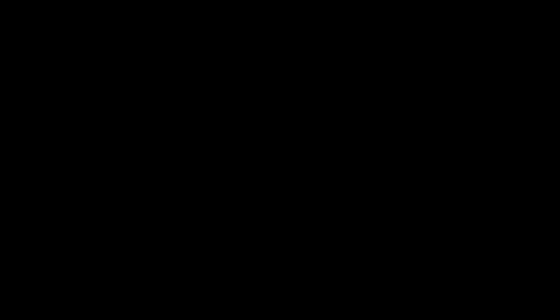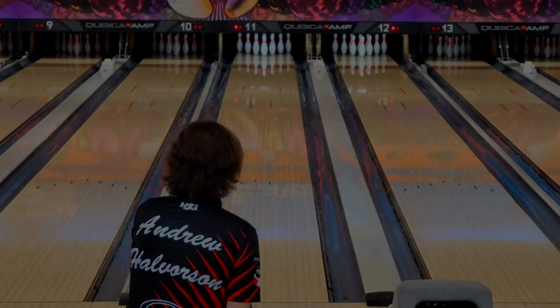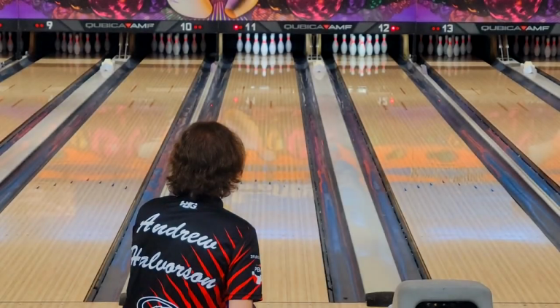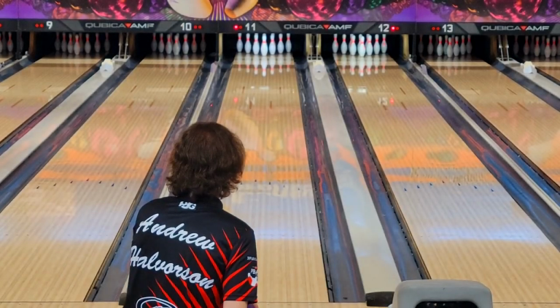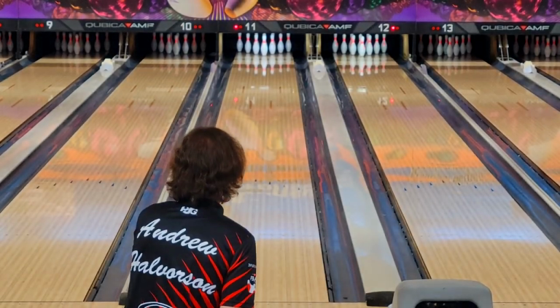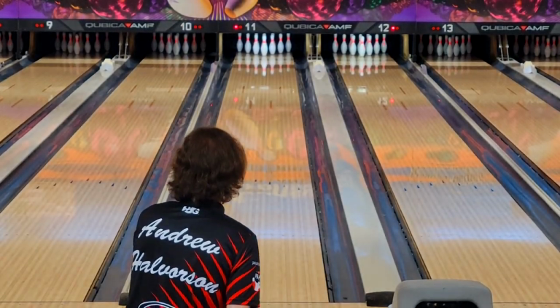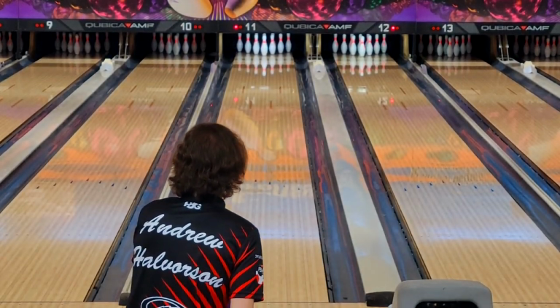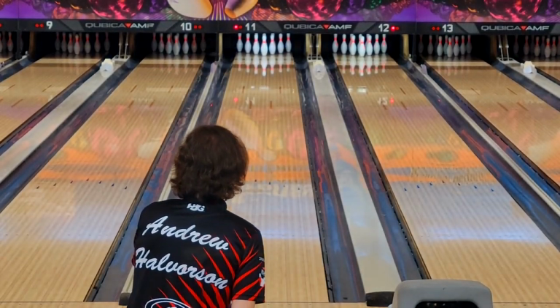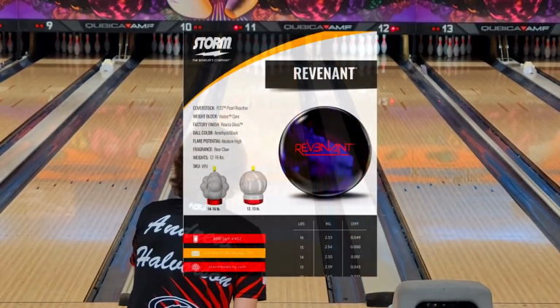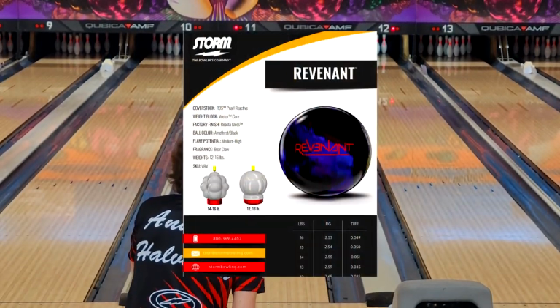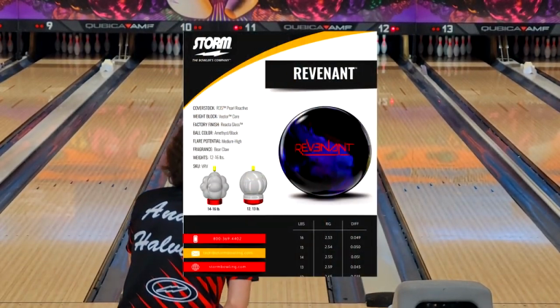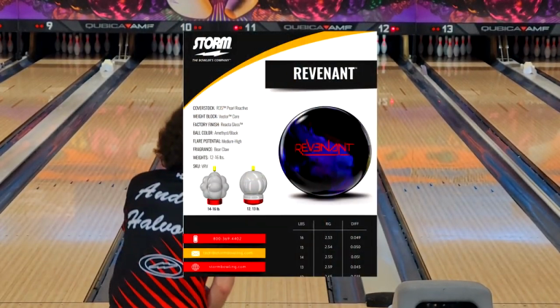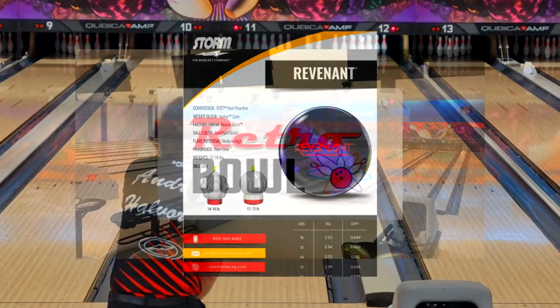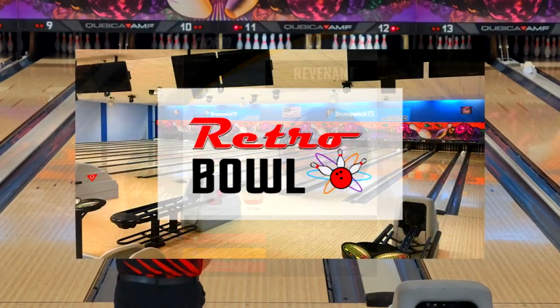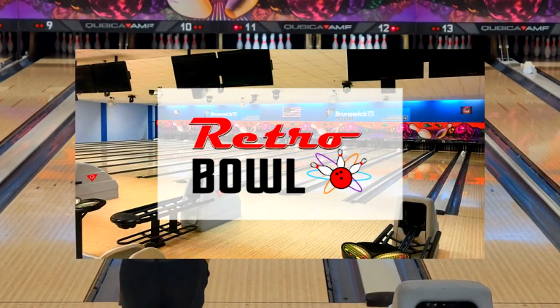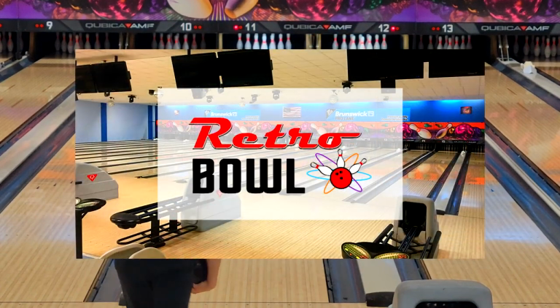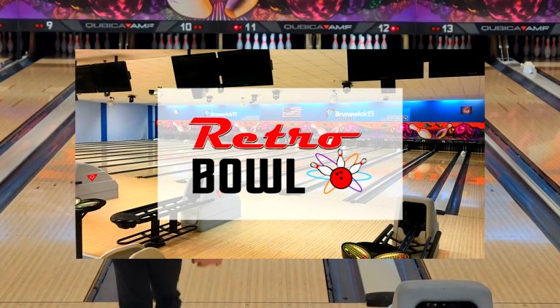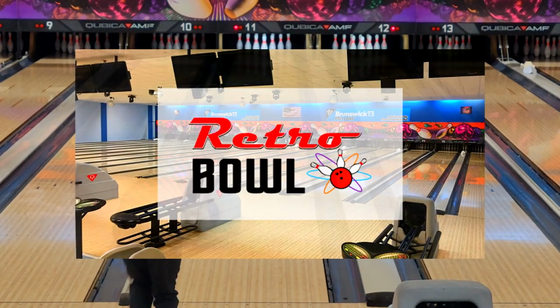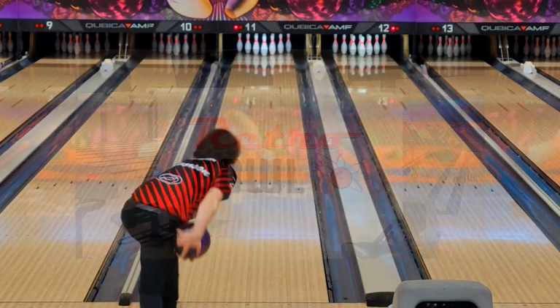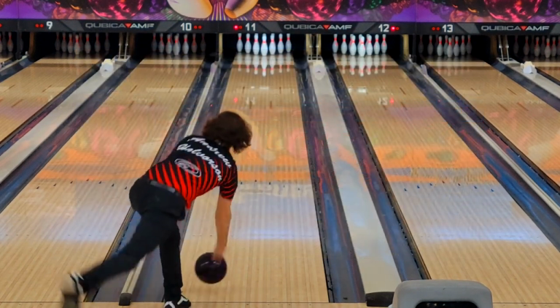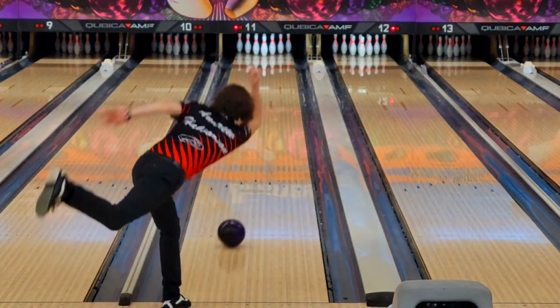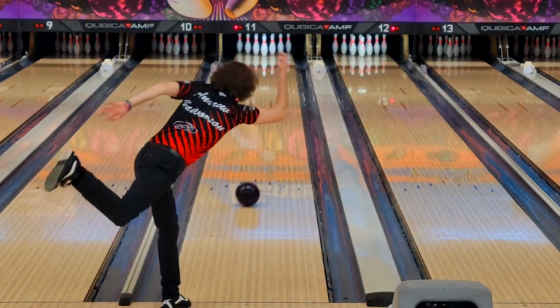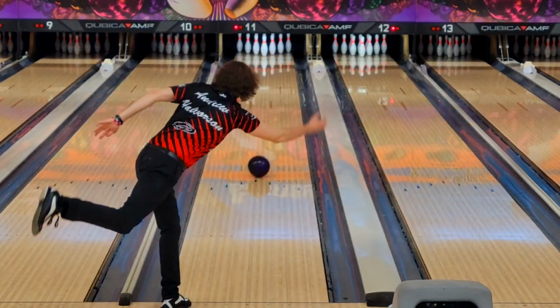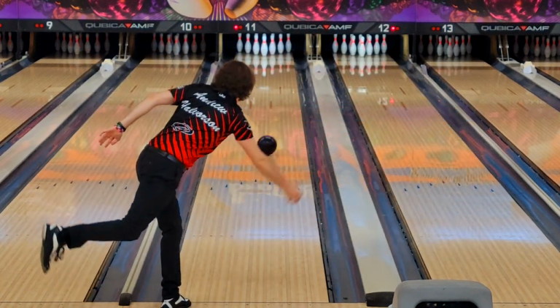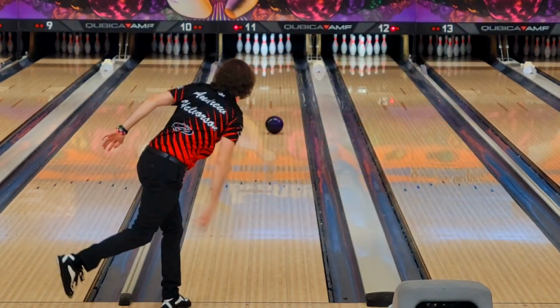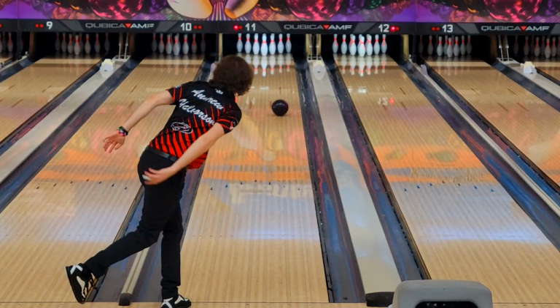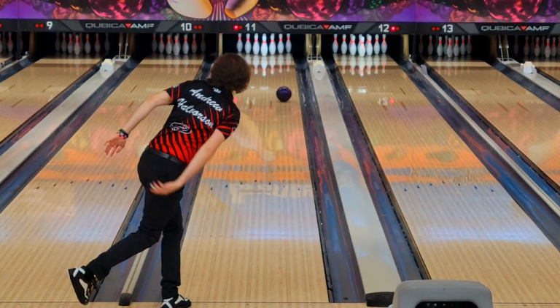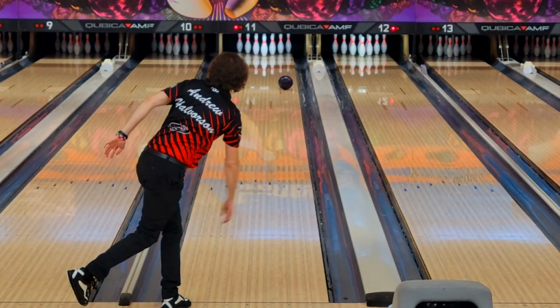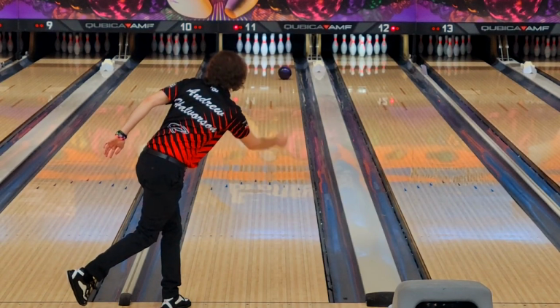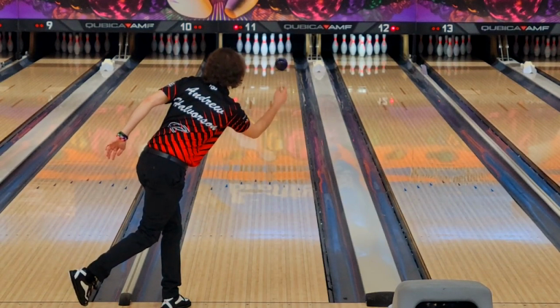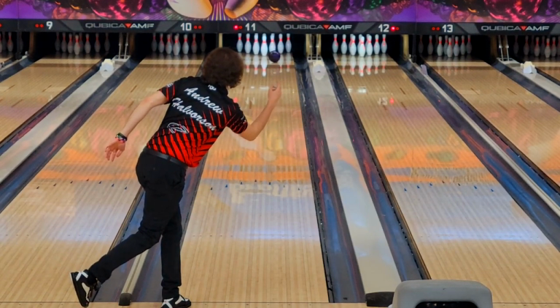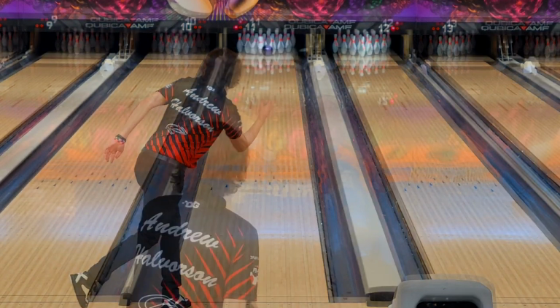What up guys, the two heinous Ghetto or Moto Fish here bringing you a ball review of the all new Storm Revenant. We're at beautiful Retro Bowl in Dalton, Georgia today and I'm gonna play a little shot compilation for you guys, and afterwards we'll talk numbers and compare to other balls. Hope you guys enjoy.